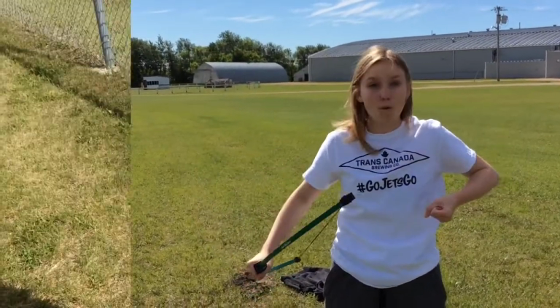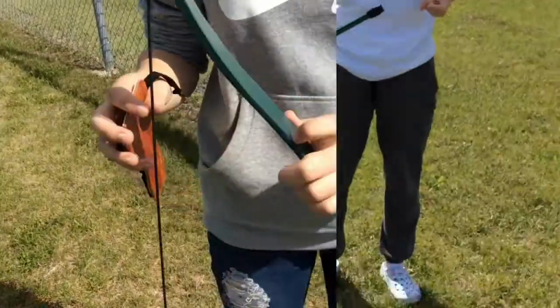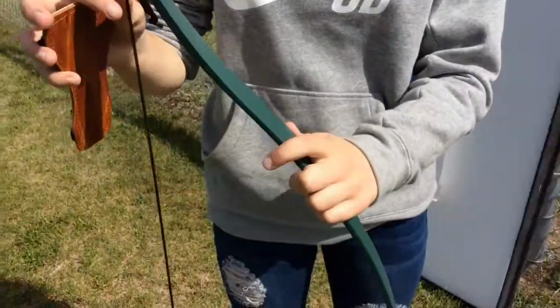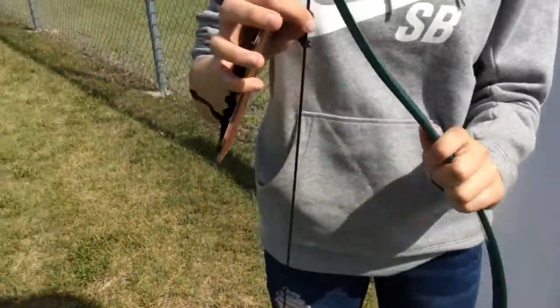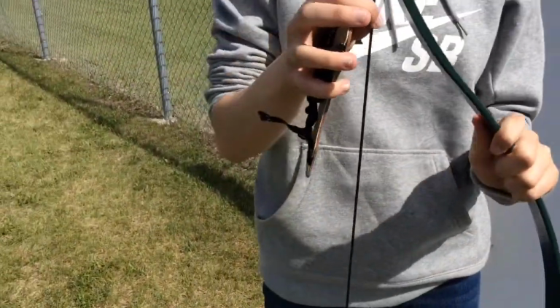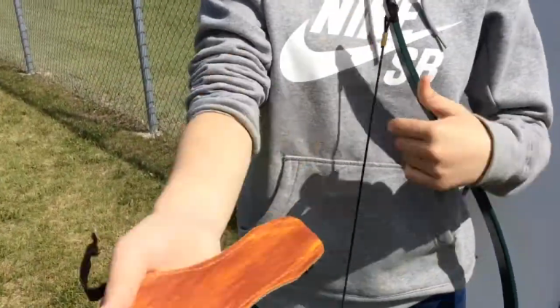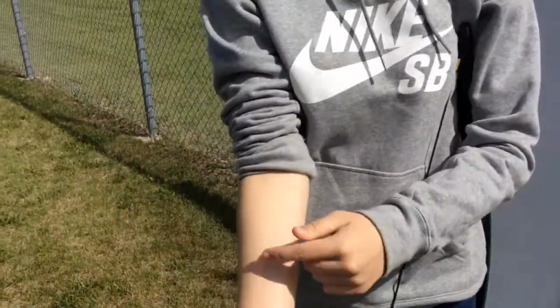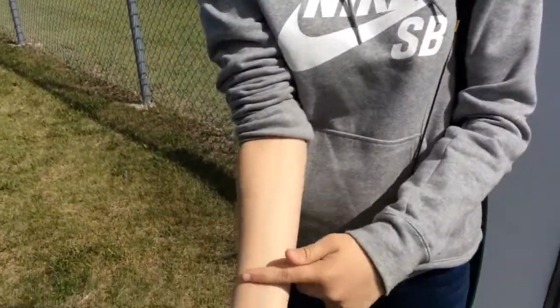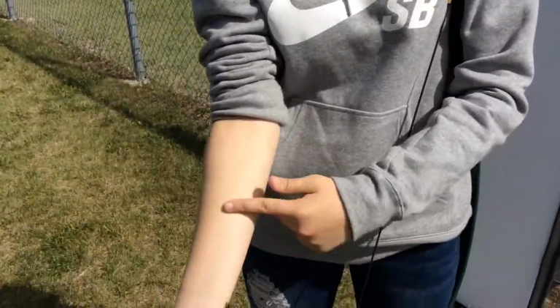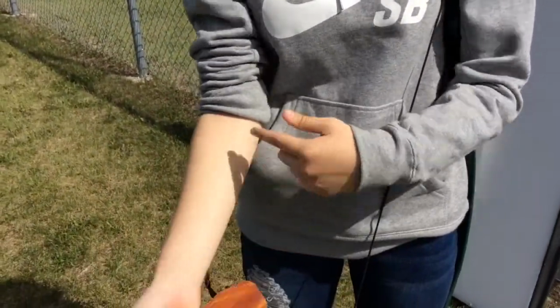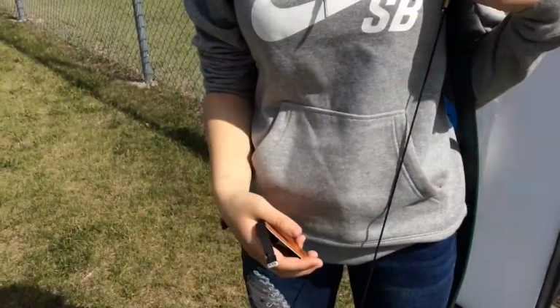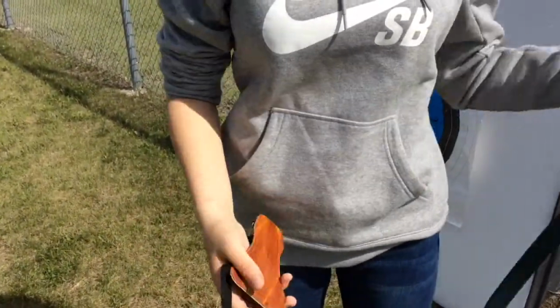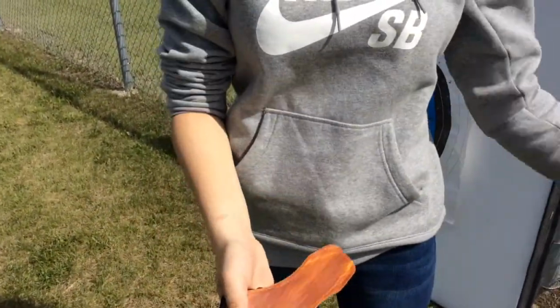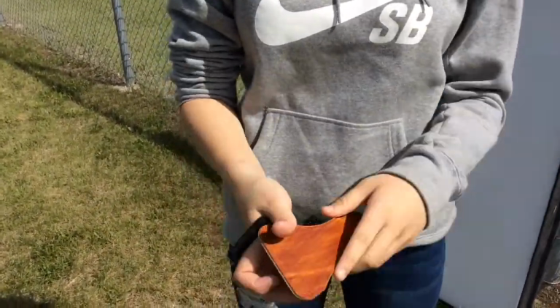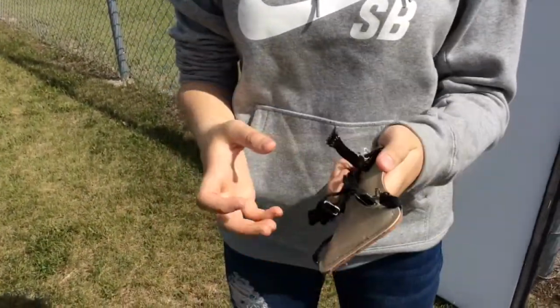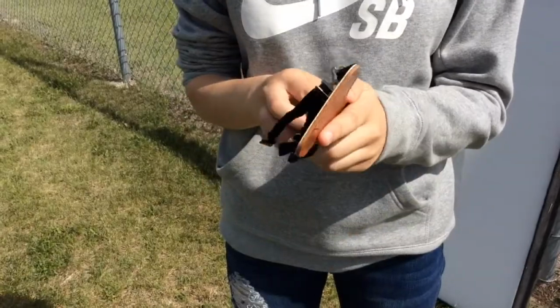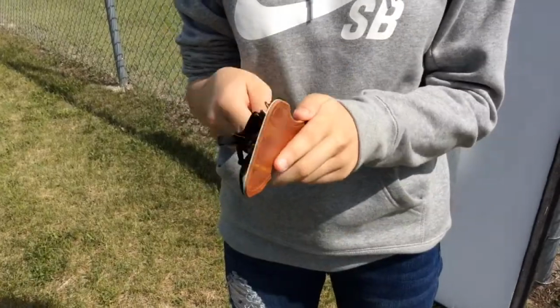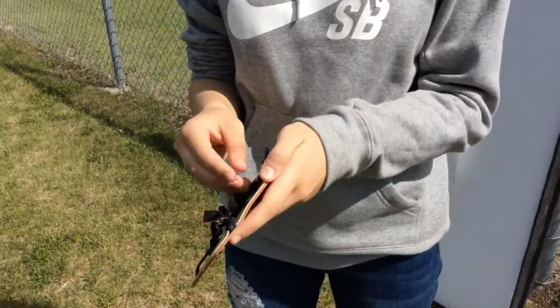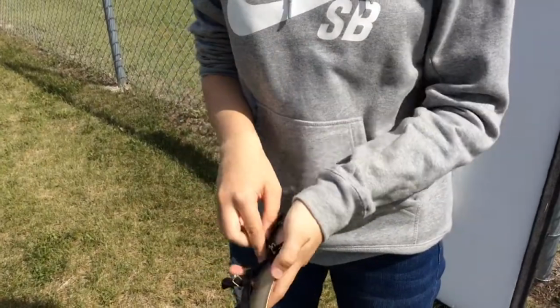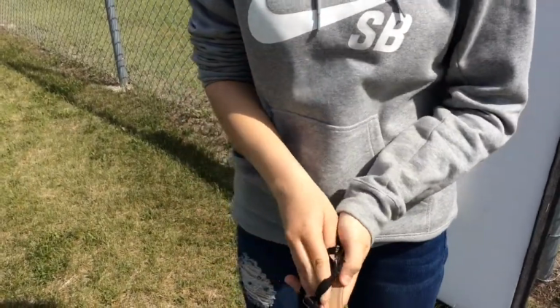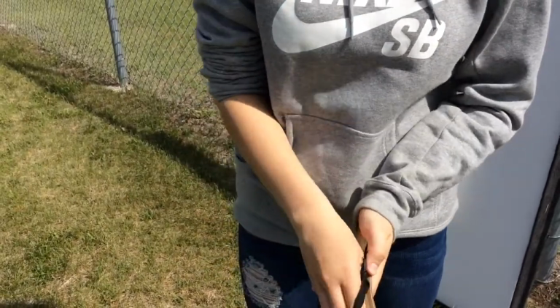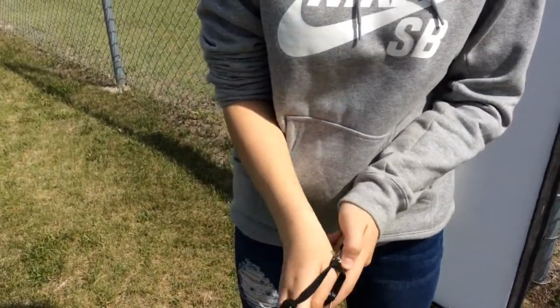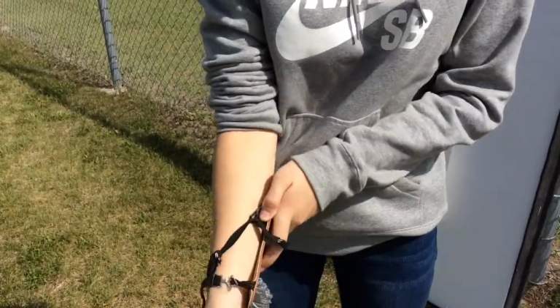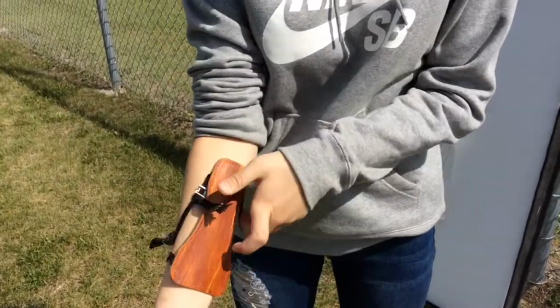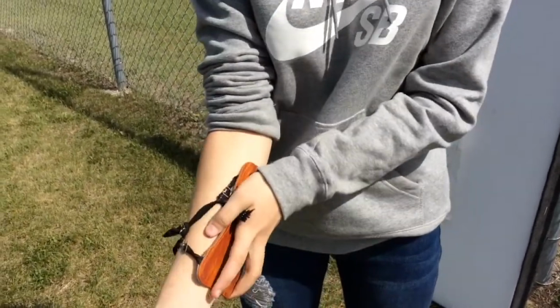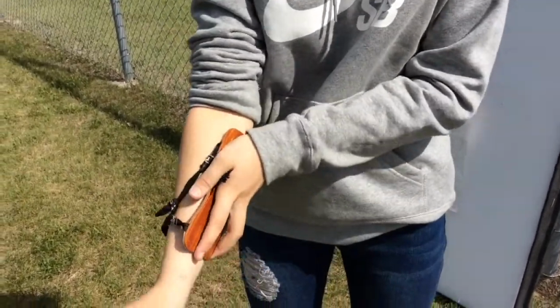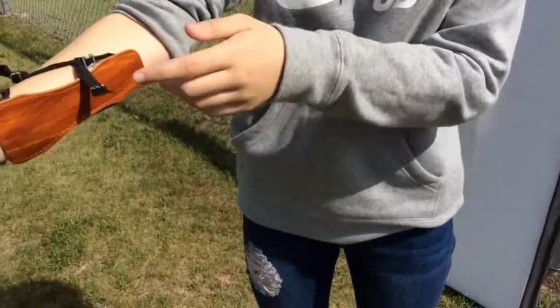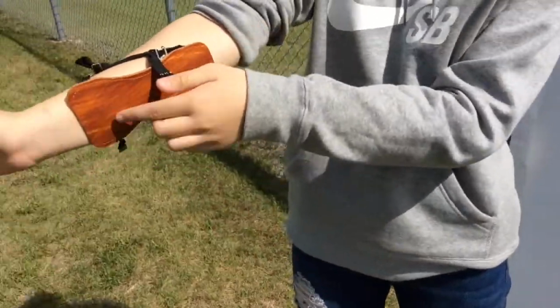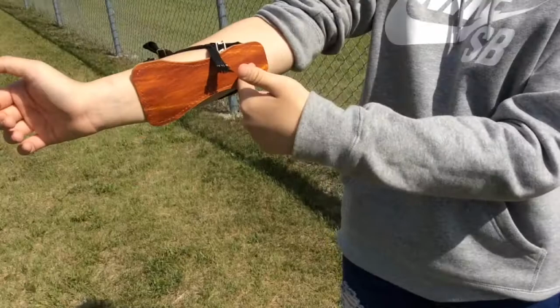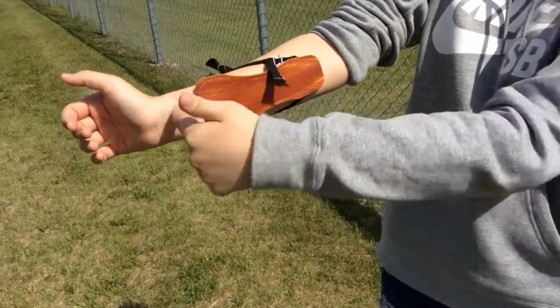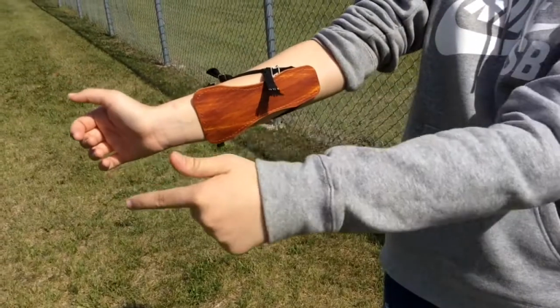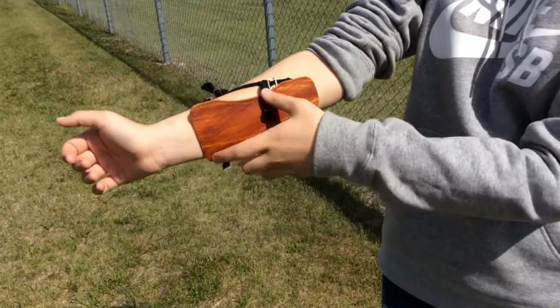When you're firing the bow, the bowstring may rub against this part of your arm. To help with that, you can use an arm guard — just slide it onto your arm right there, so that when you fire, the string rubs against the guard rather than on your arm.